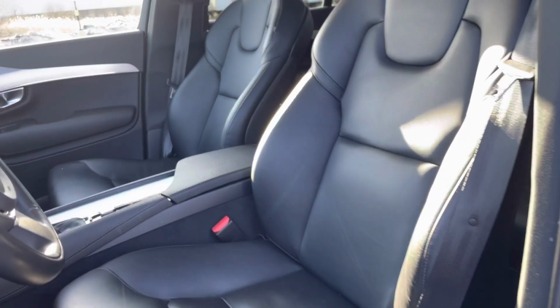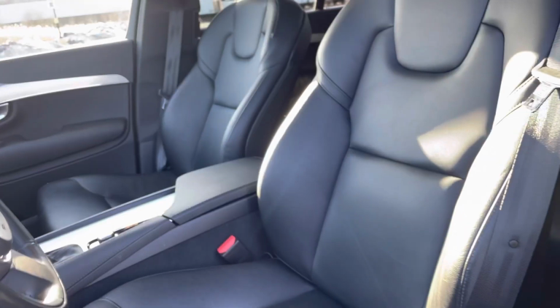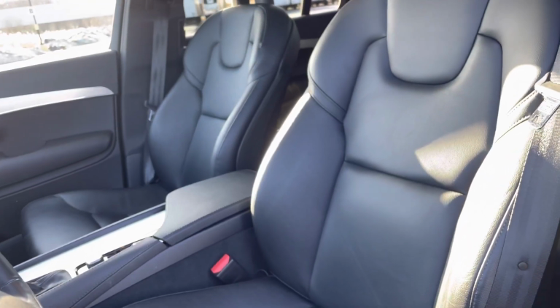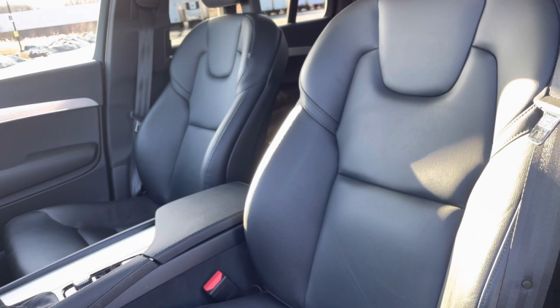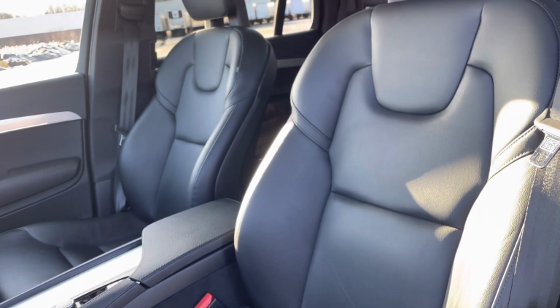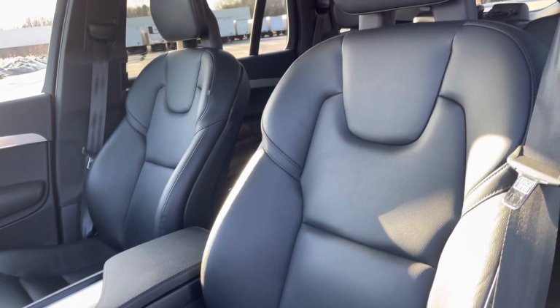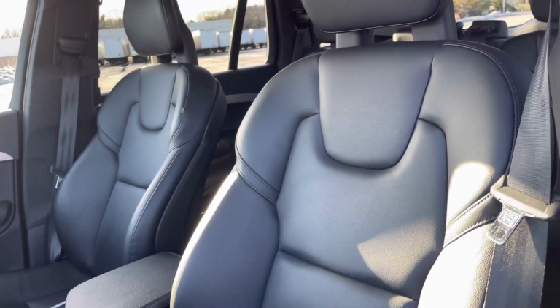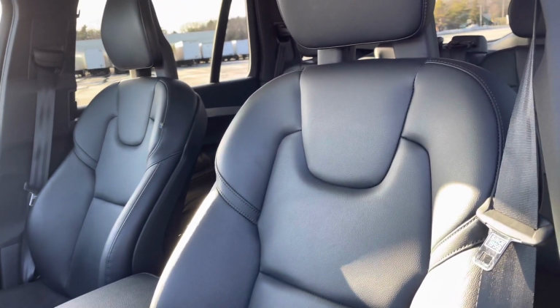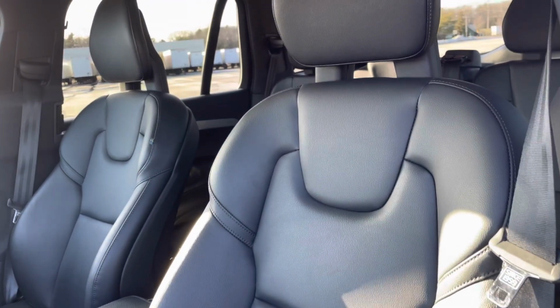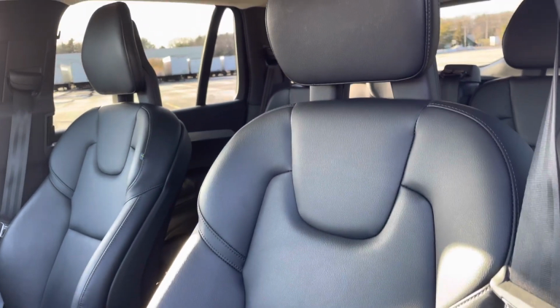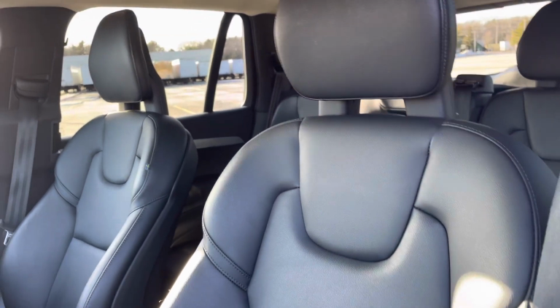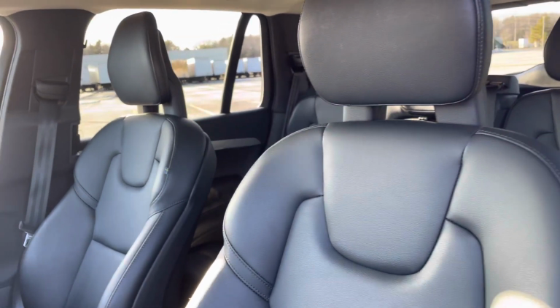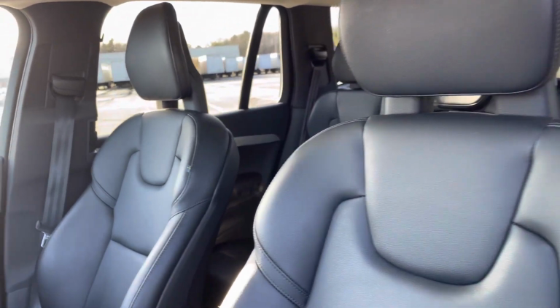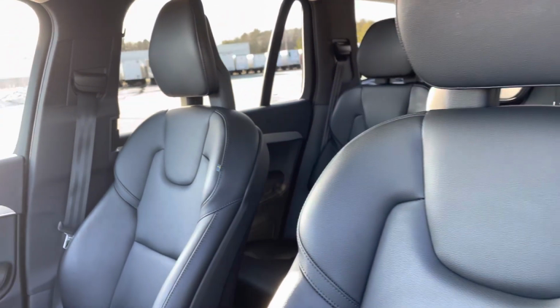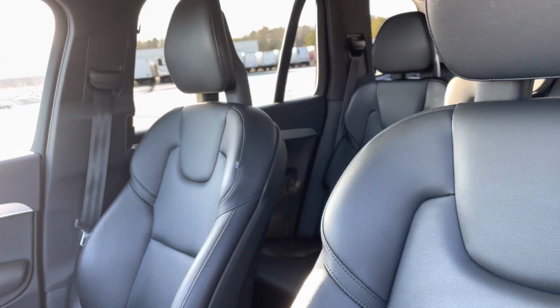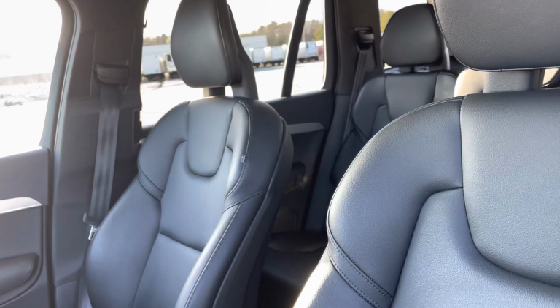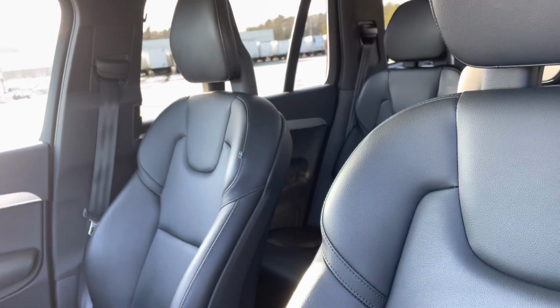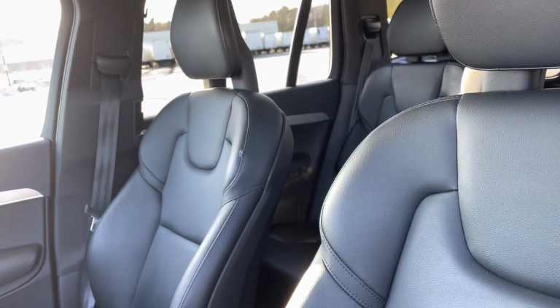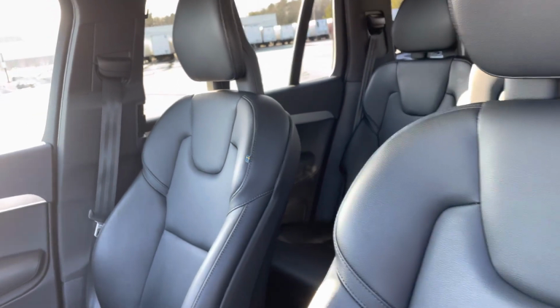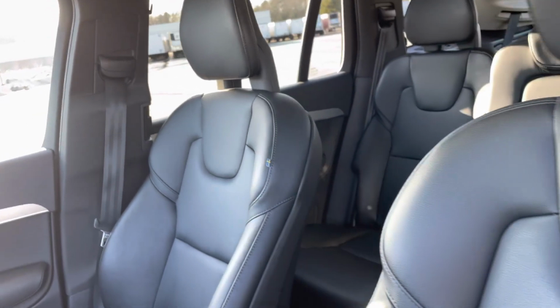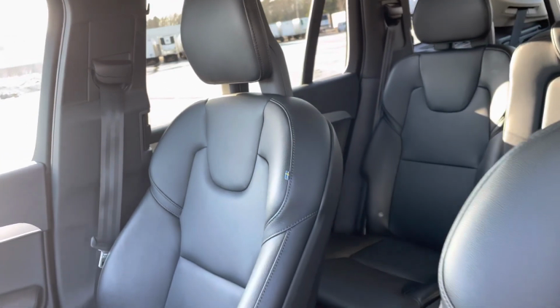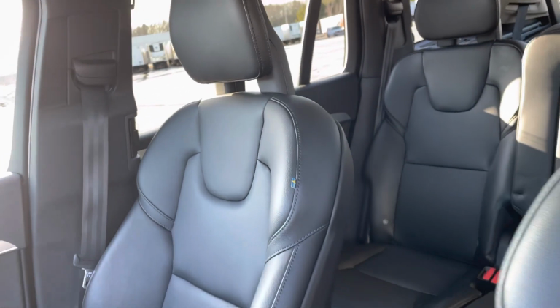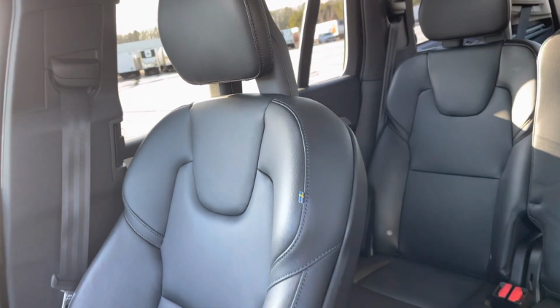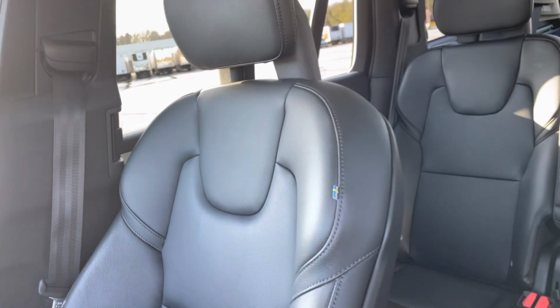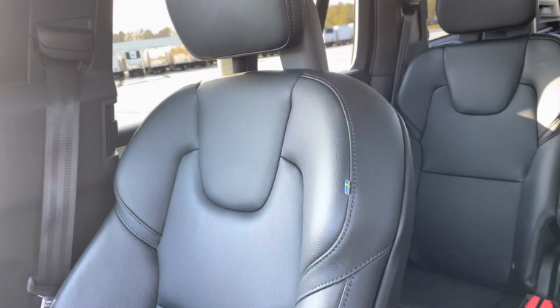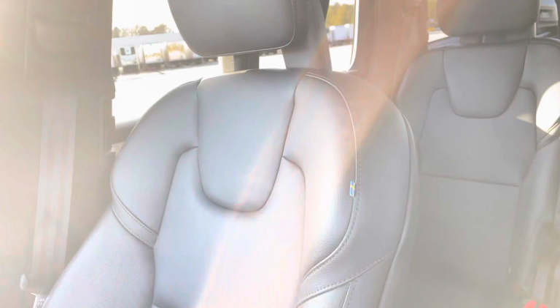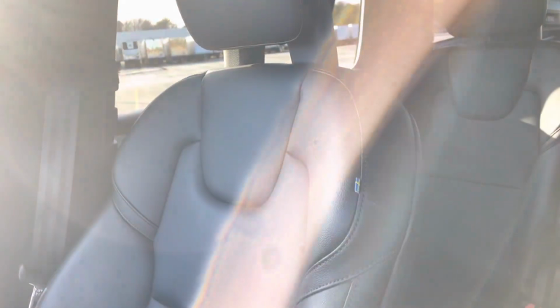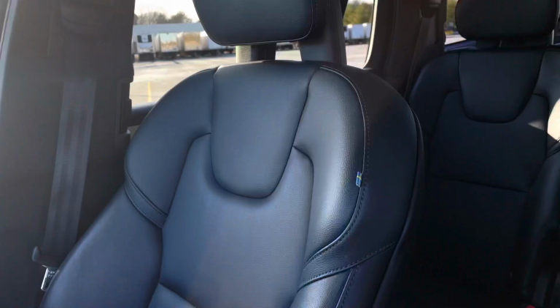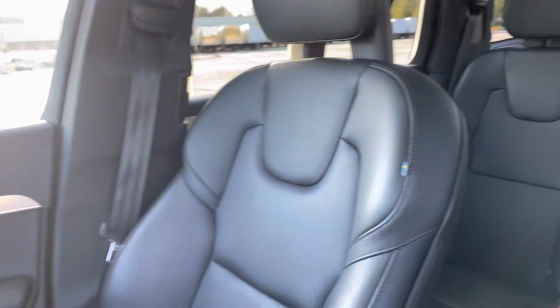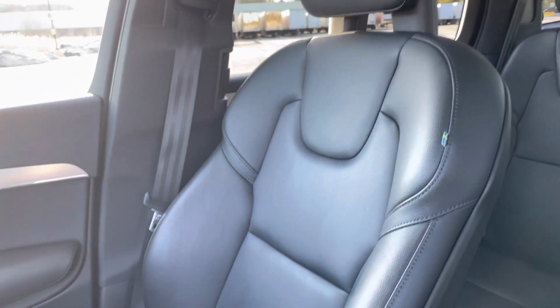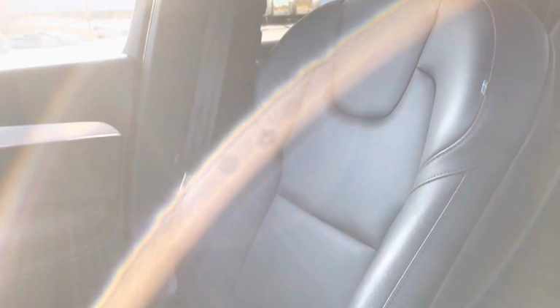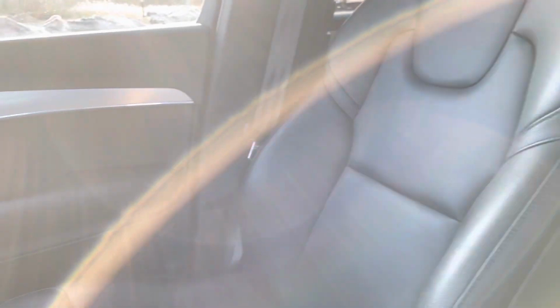These seats are super nice. They are not leather, but they clean up really, really well. Most of our cars do have leather interior, but these are a really nice option as well.